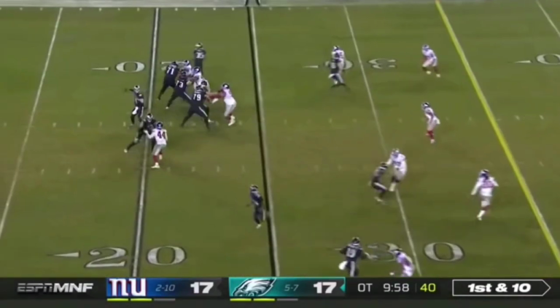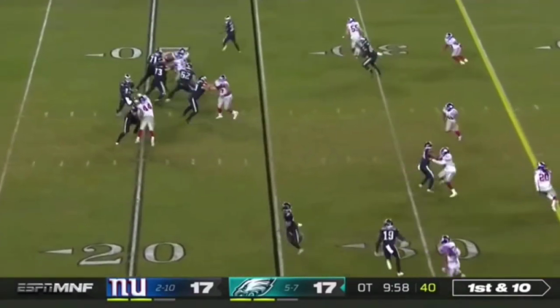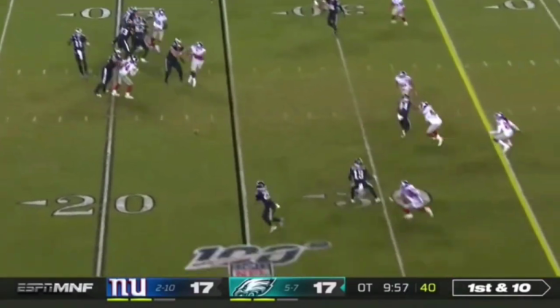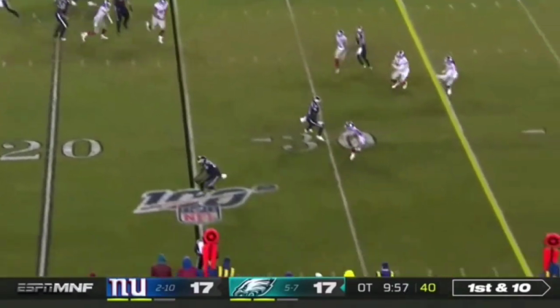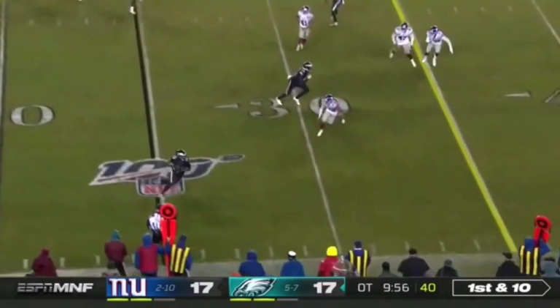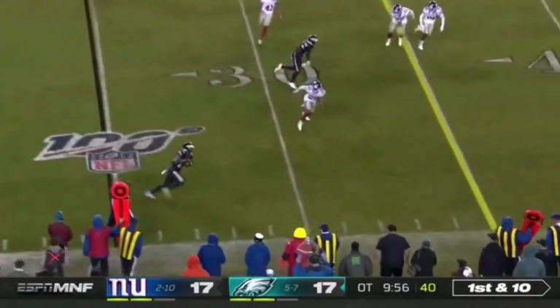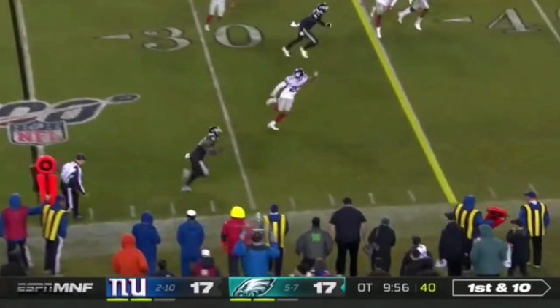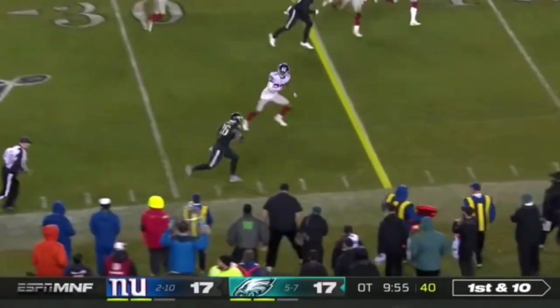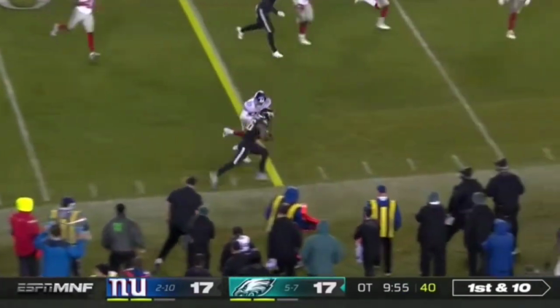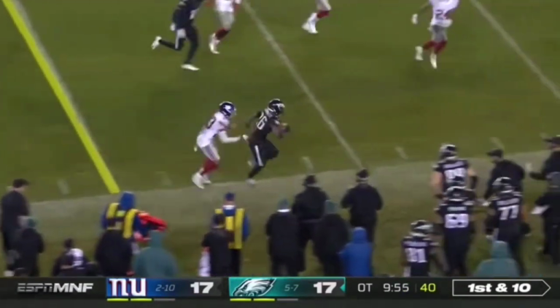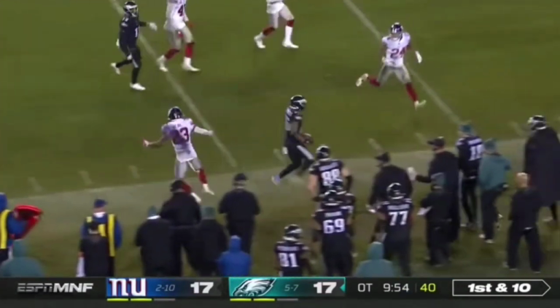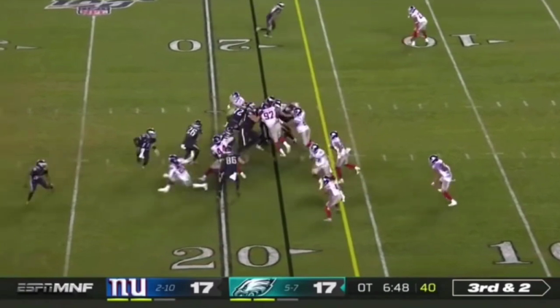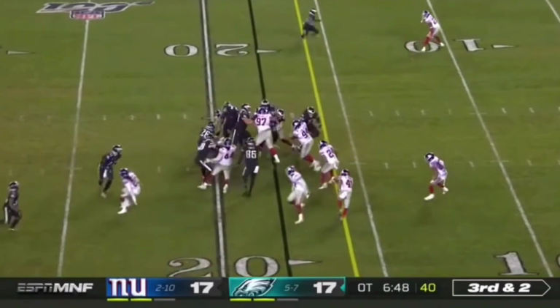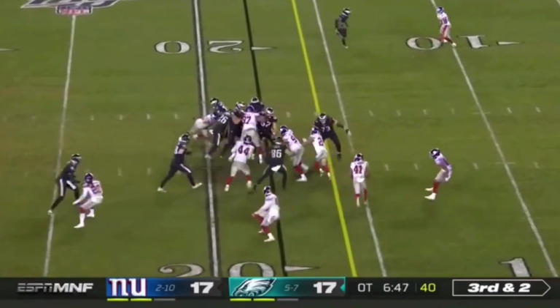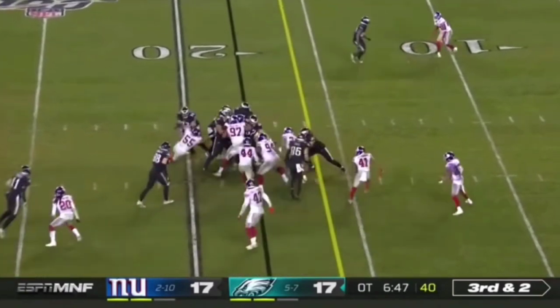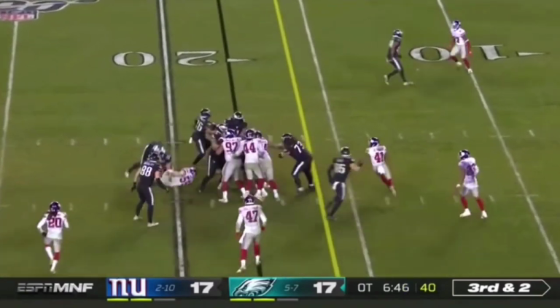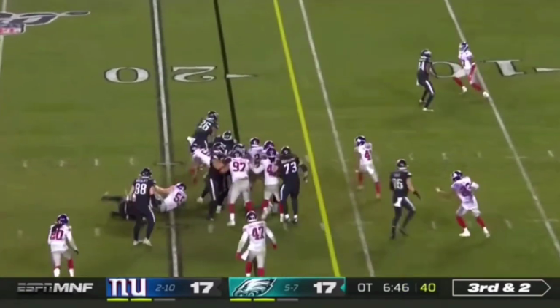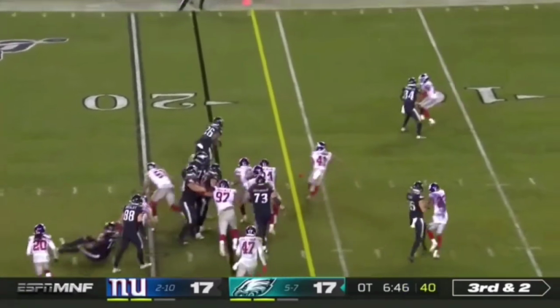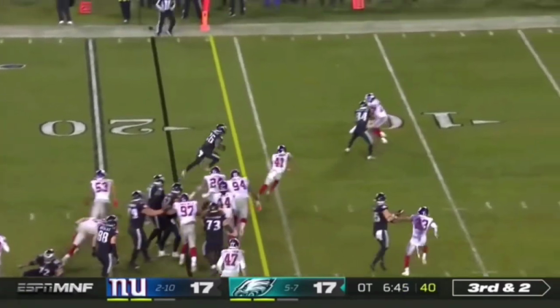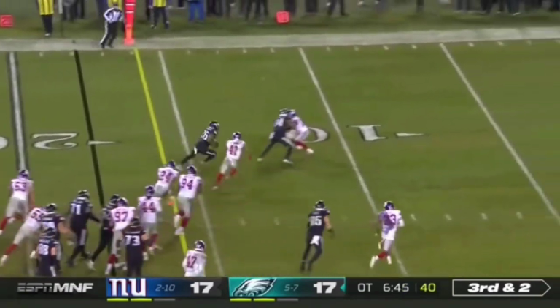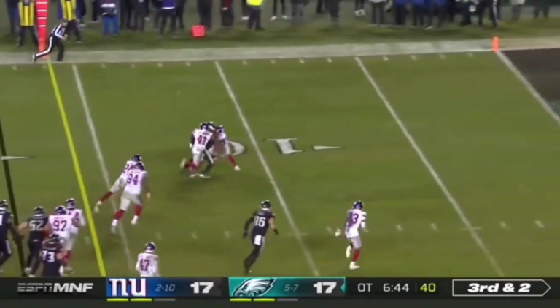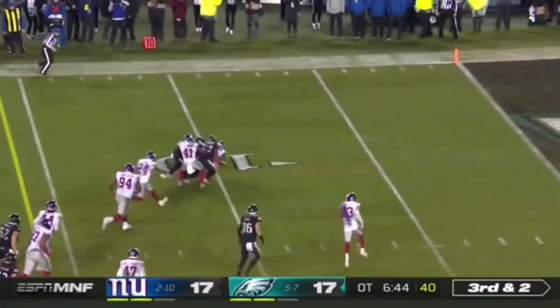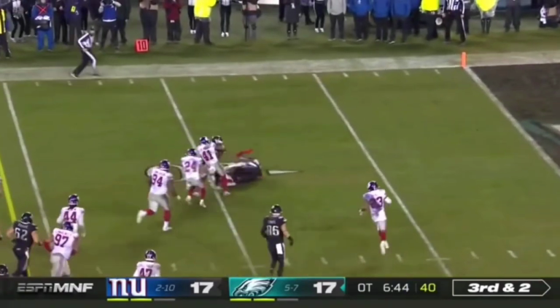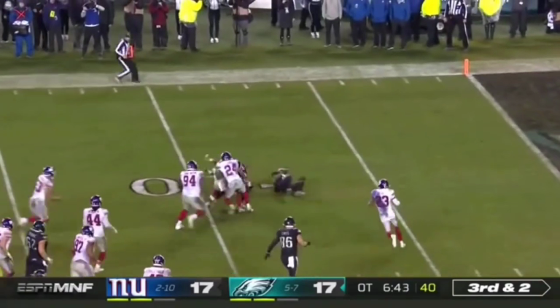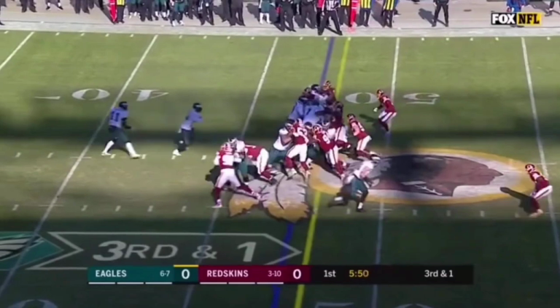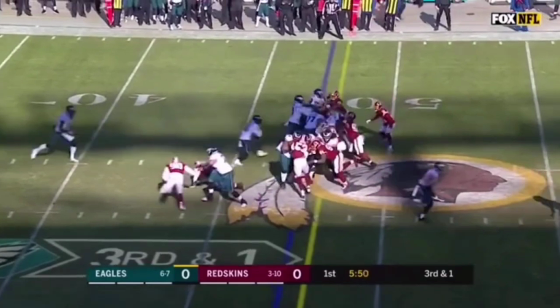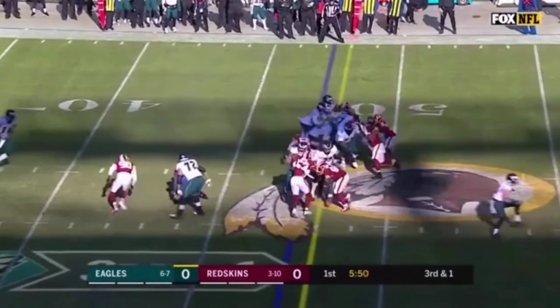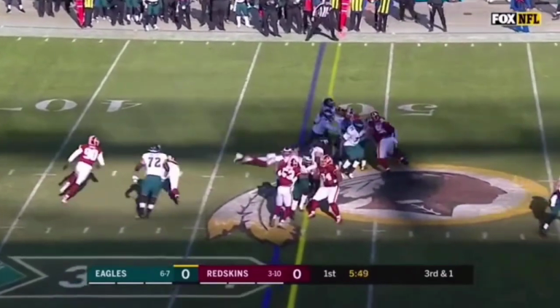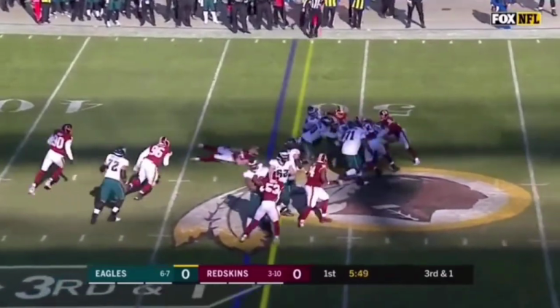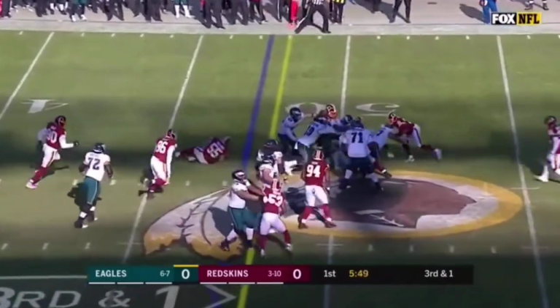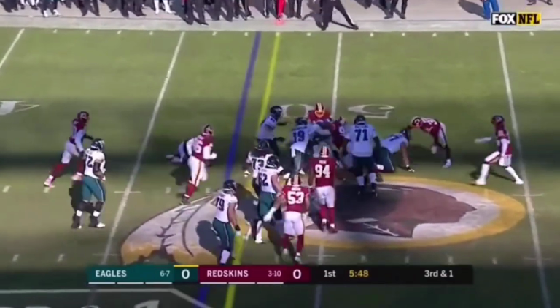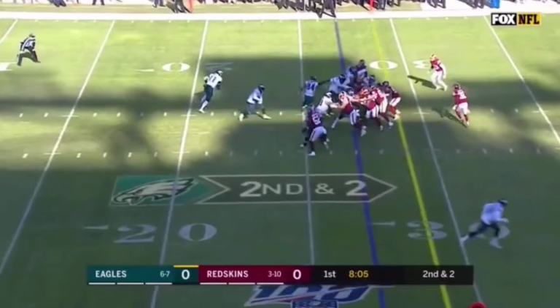It's a pass on first down and he gets it out to Sanders. They go with Sanders on the inside, he breaks free. Here goes Miles Sanders and they give it to Sanders, and he has a first down.